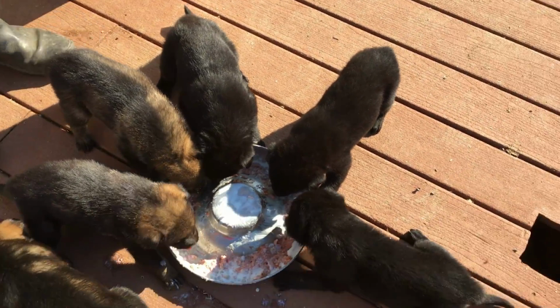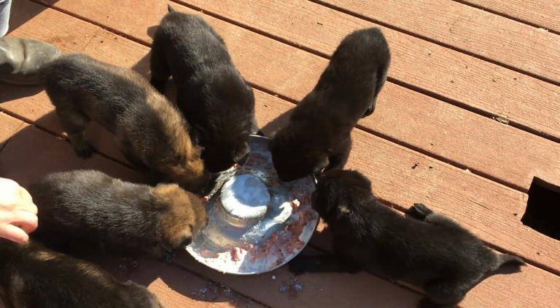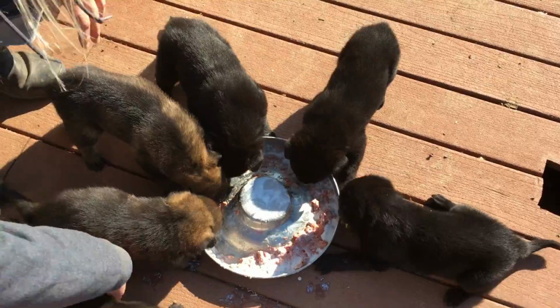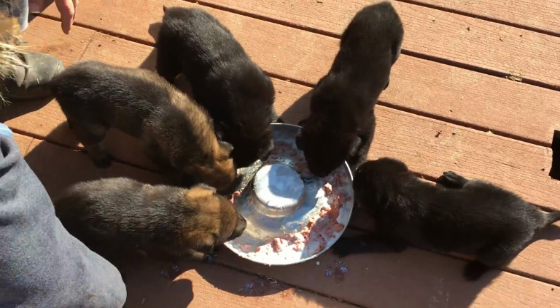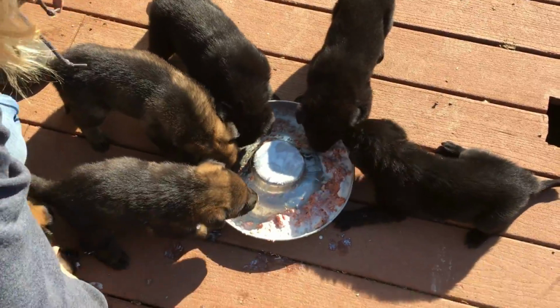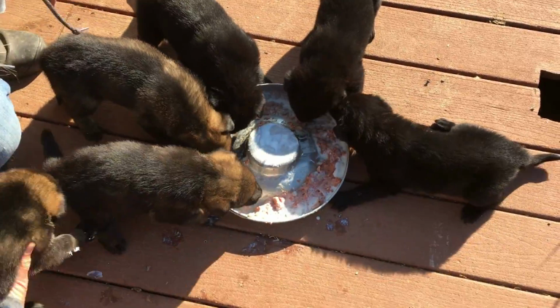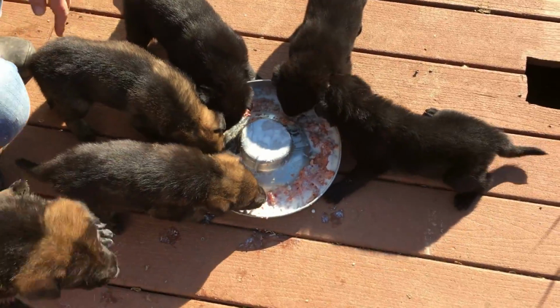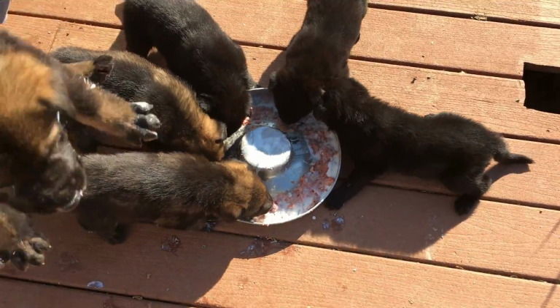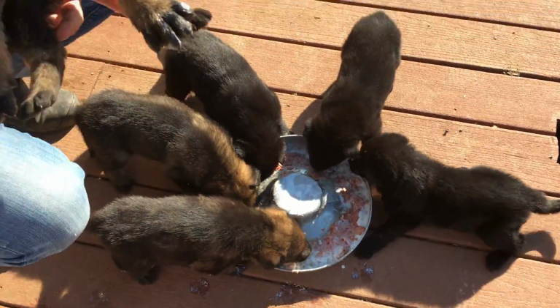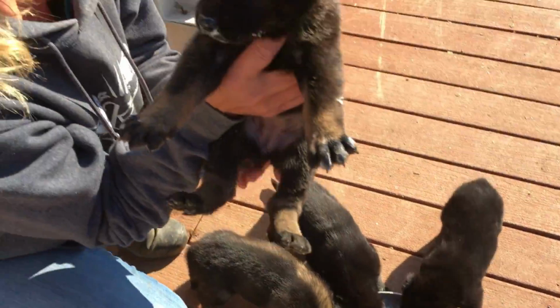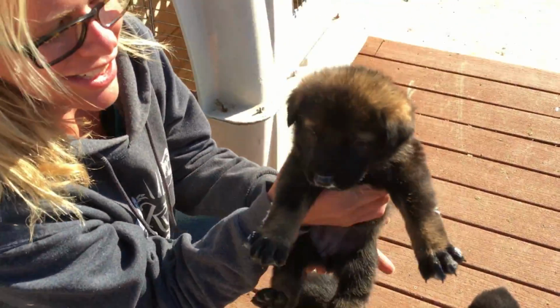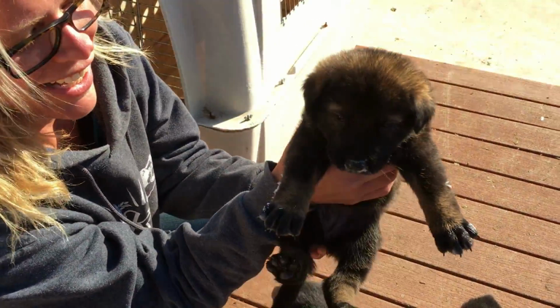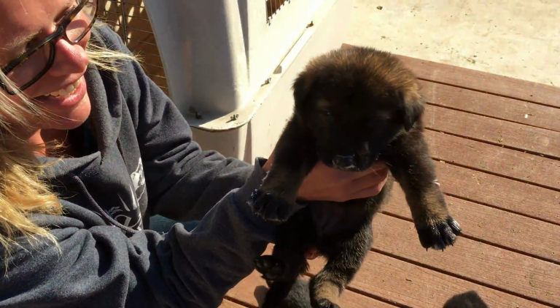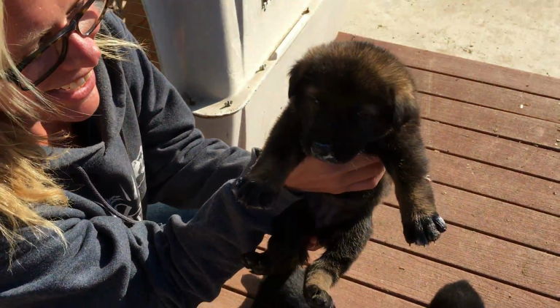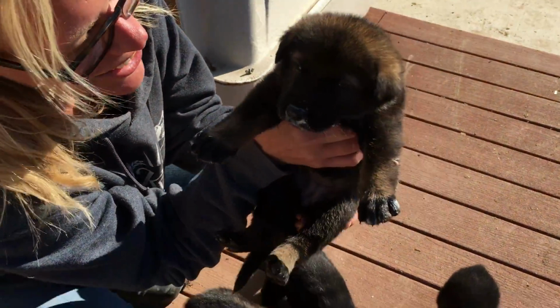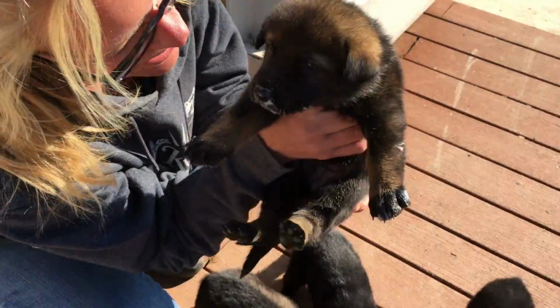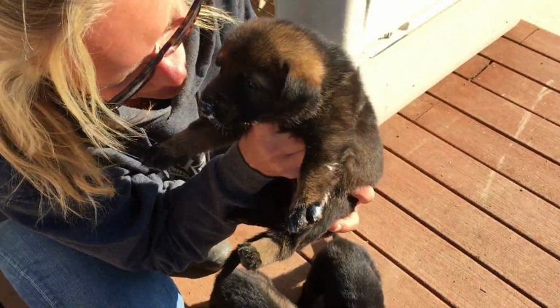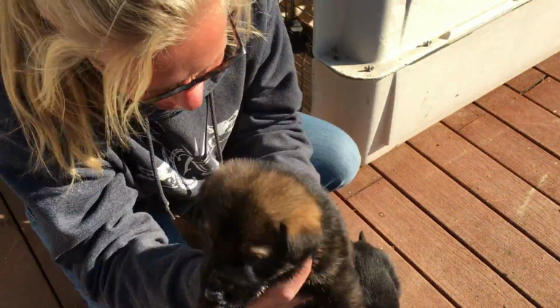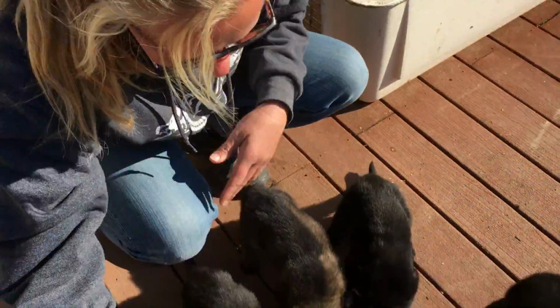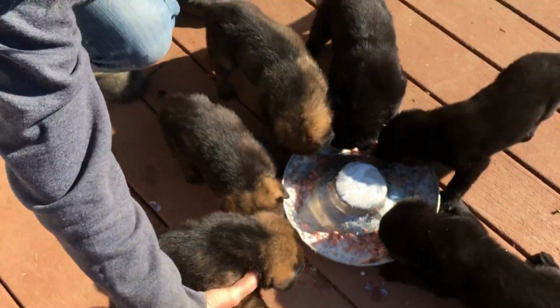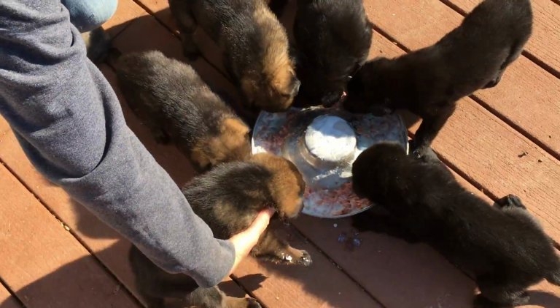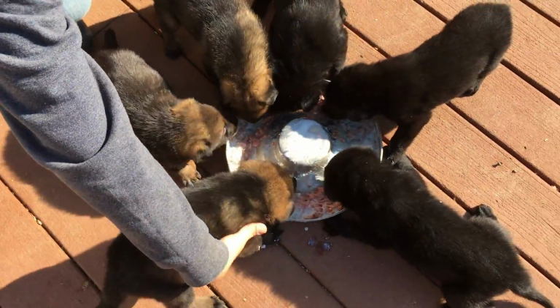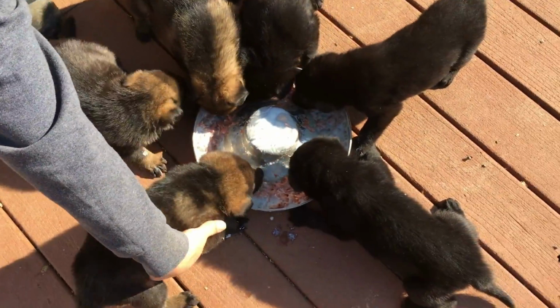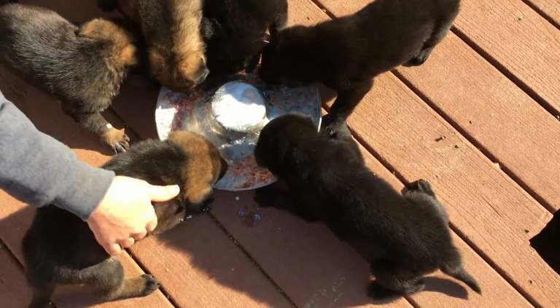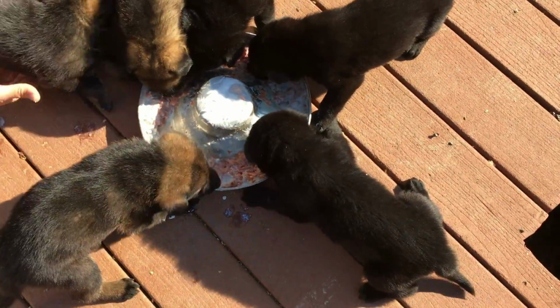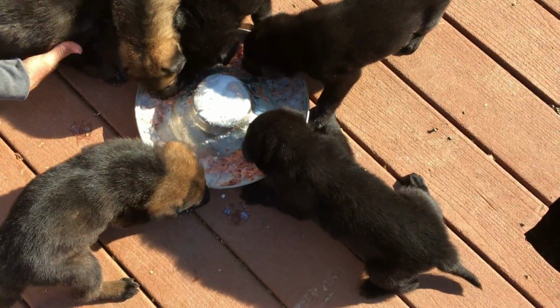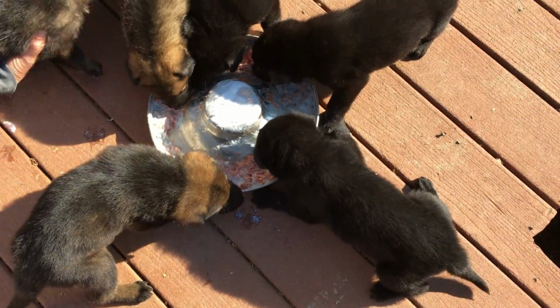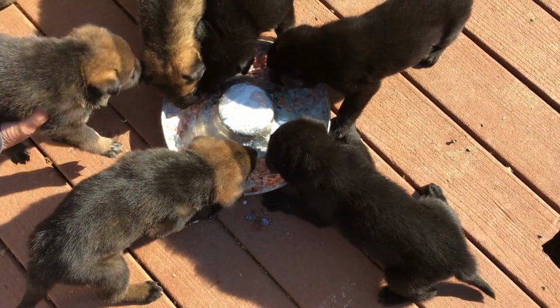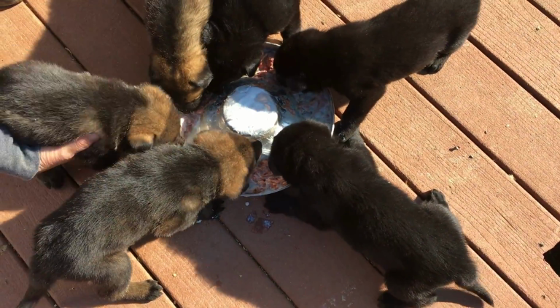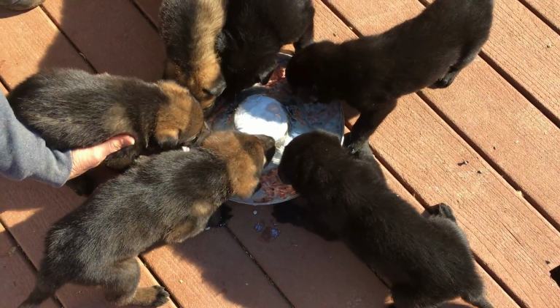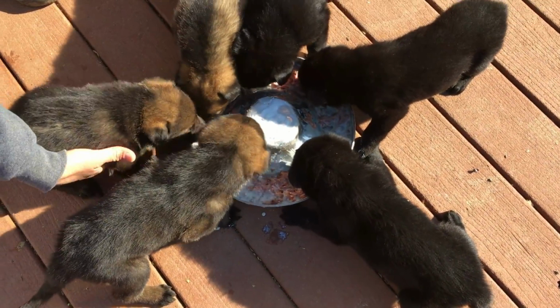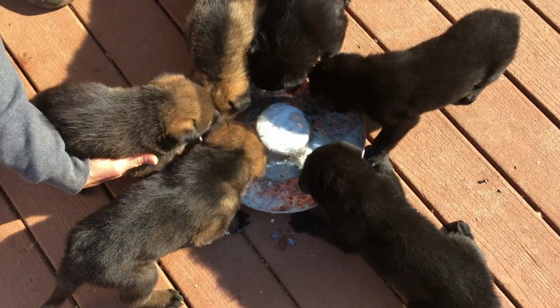Where are you going, girlie? How cute is she — you got a dirty mouth! Stay here, no no, you're good.